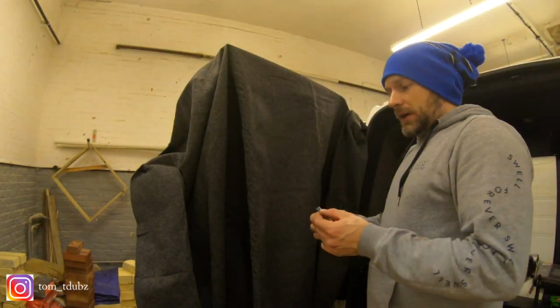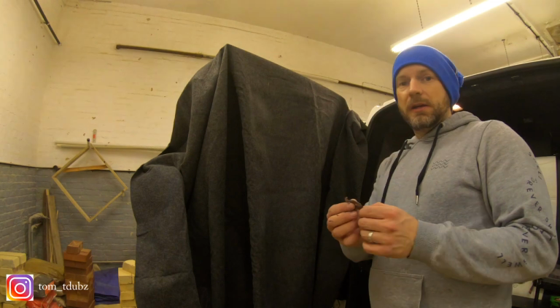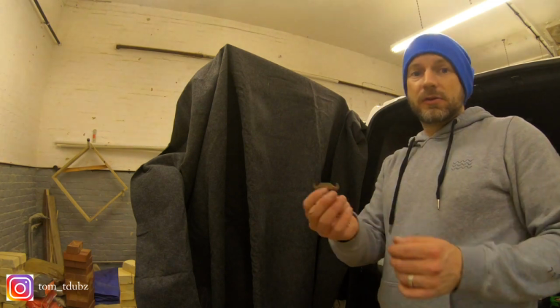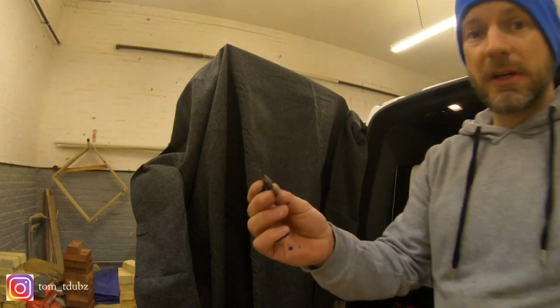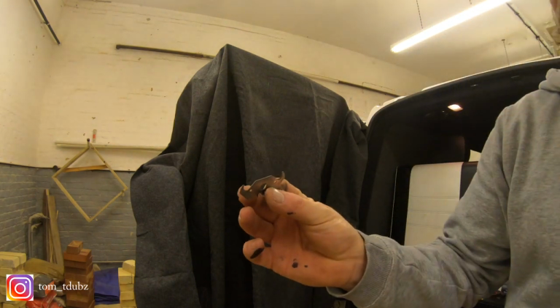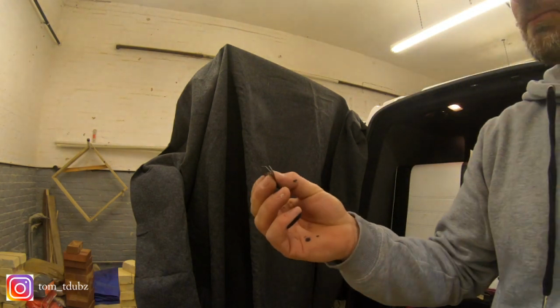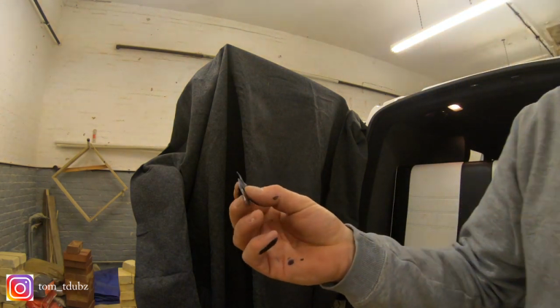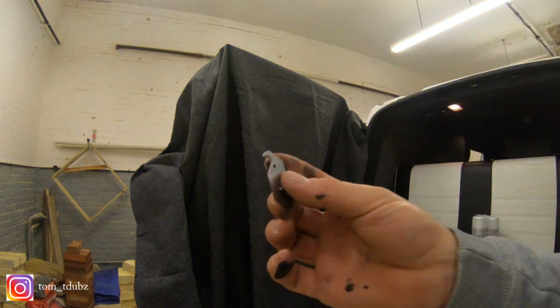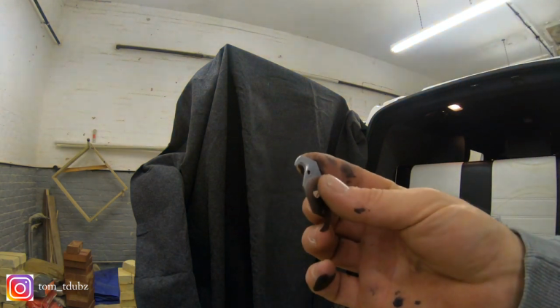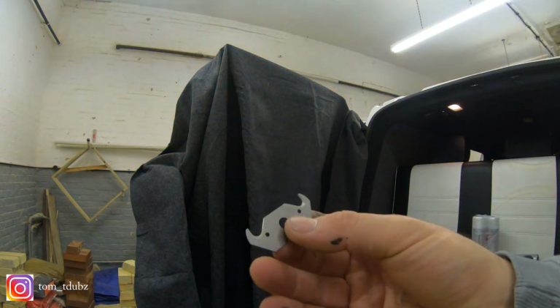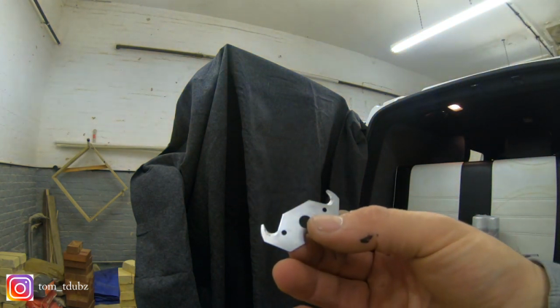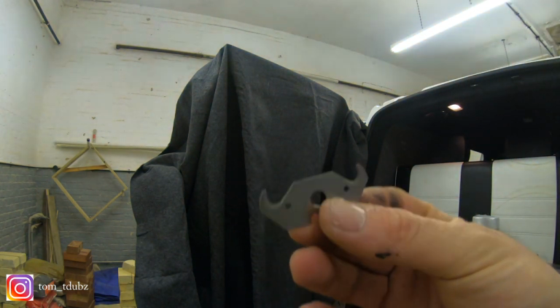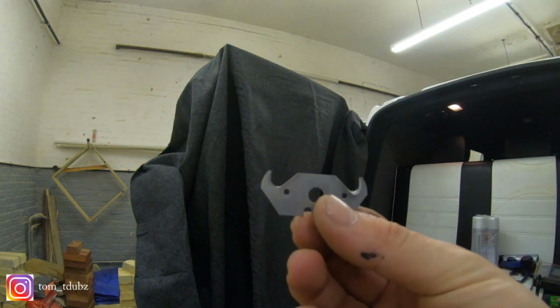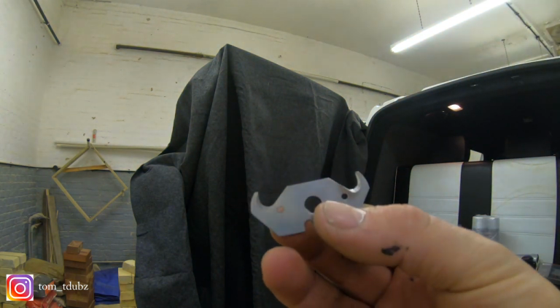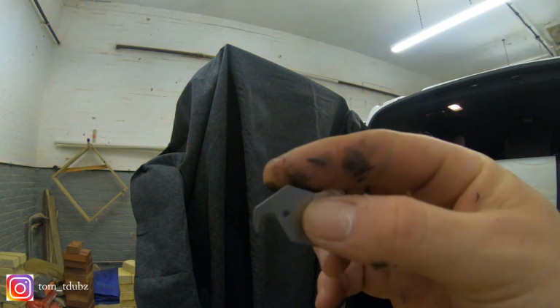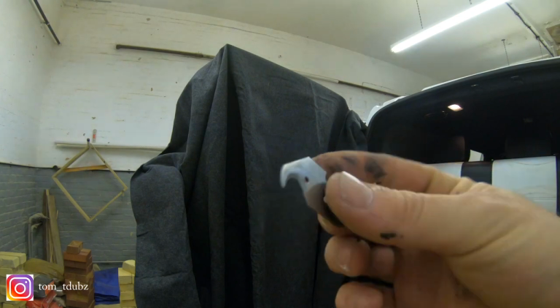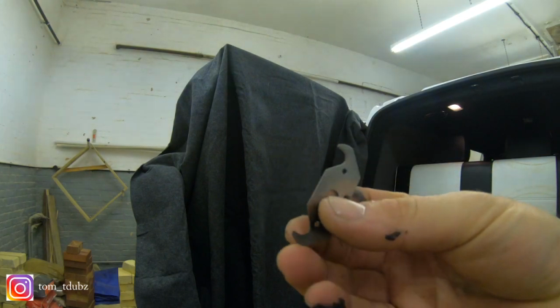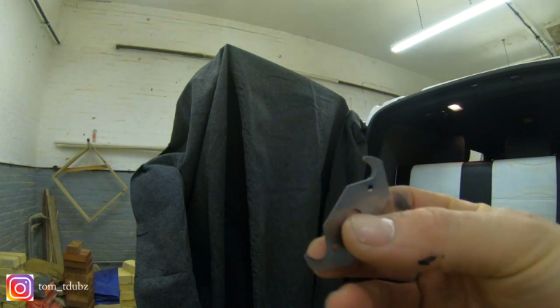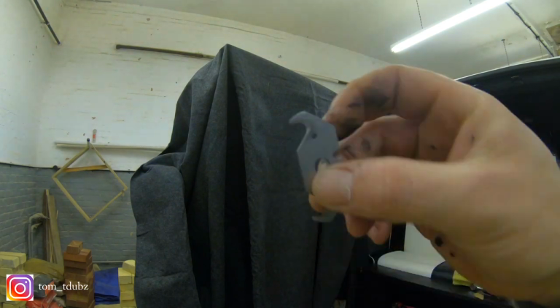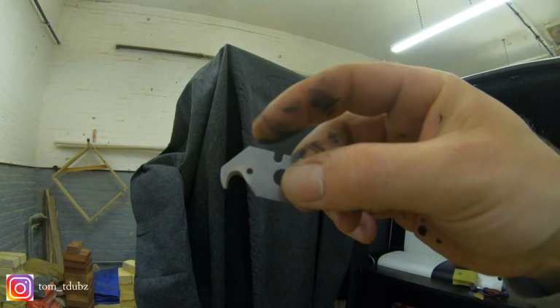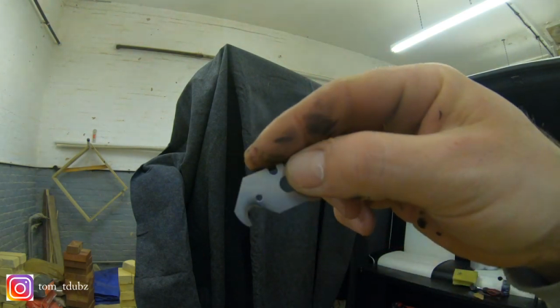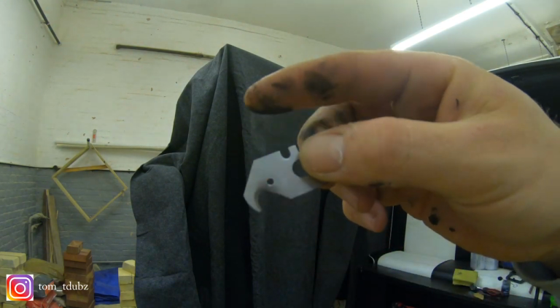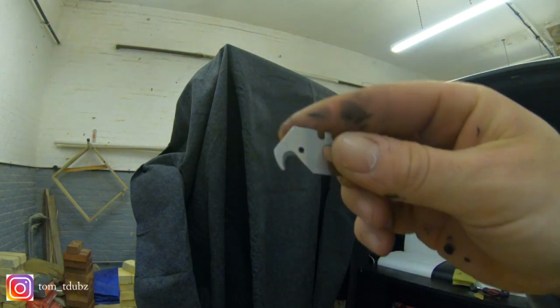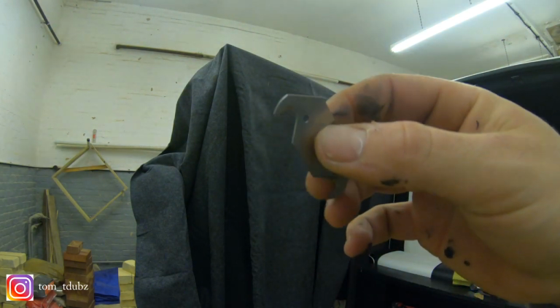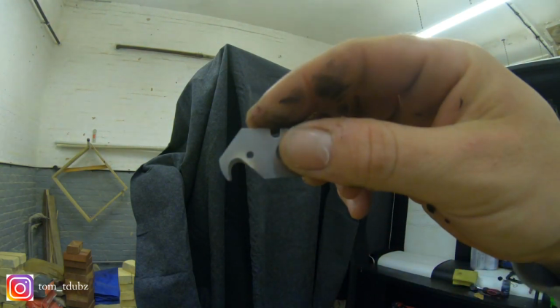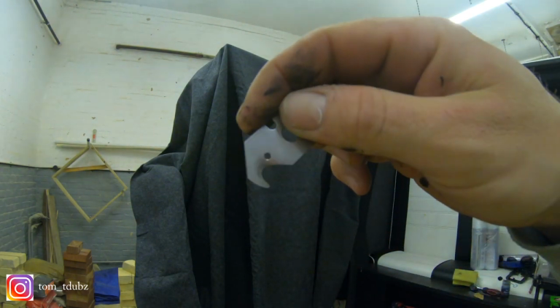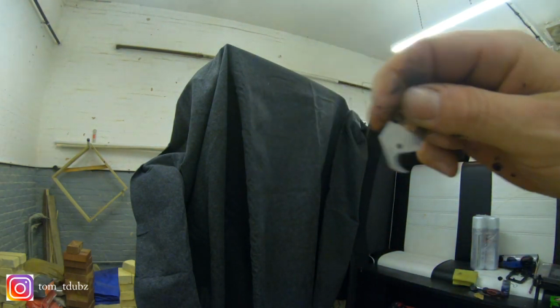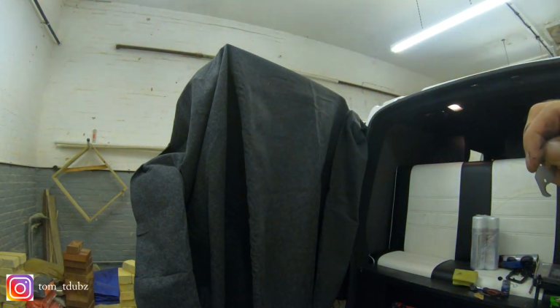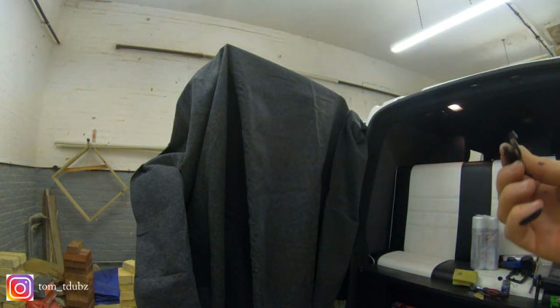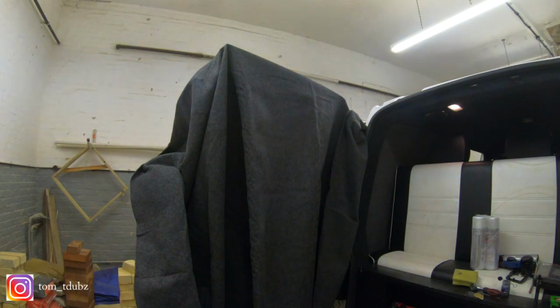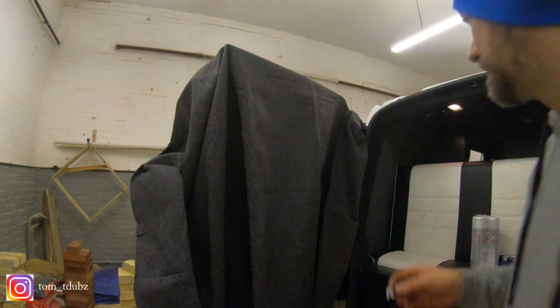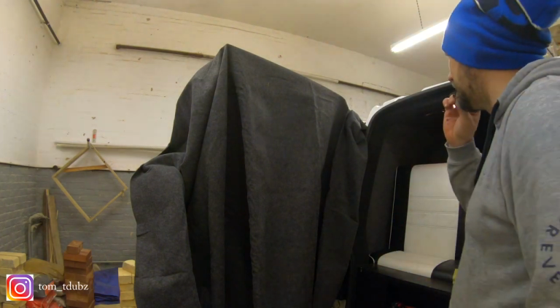This is my carpet. These tools are really handy - it's like an actual blade cutter but it's a carpet cutter, so you can just get it in, pull it along, and it will cut your carpet really well.